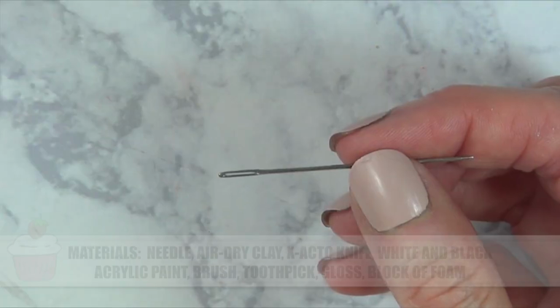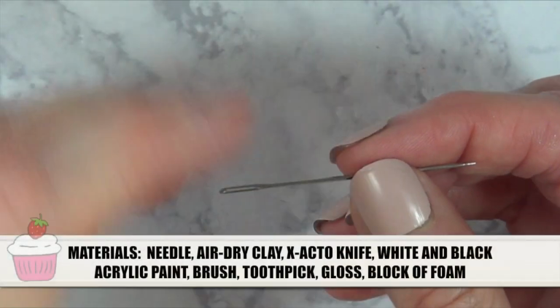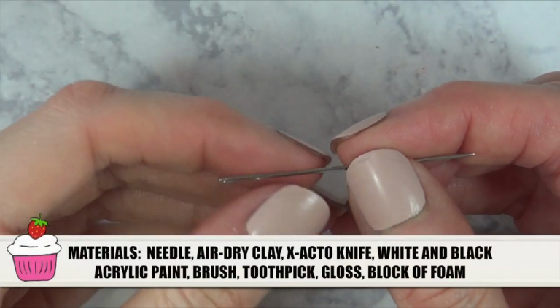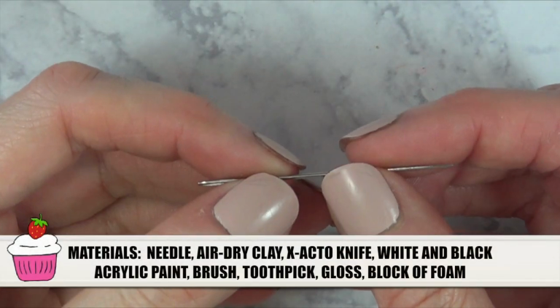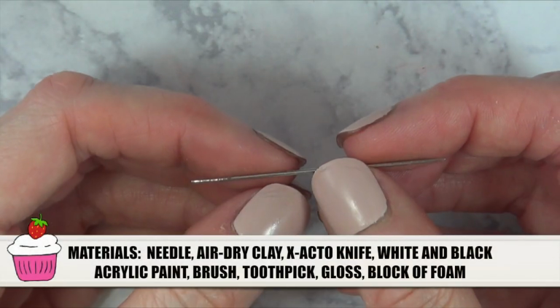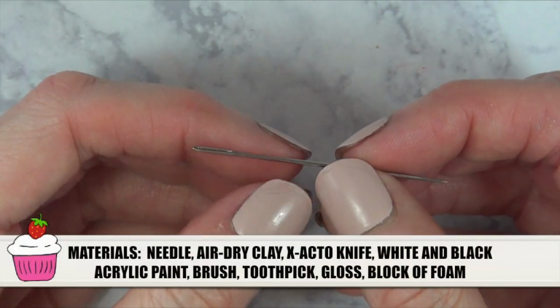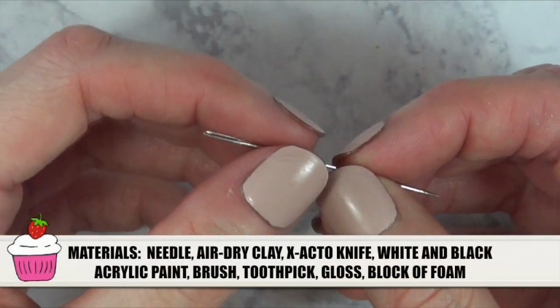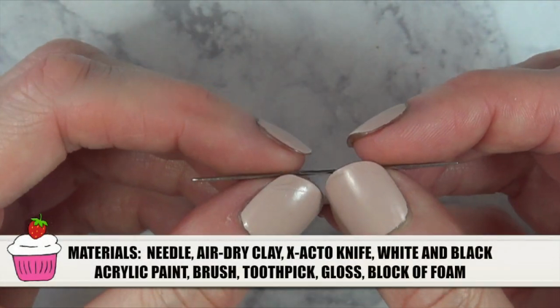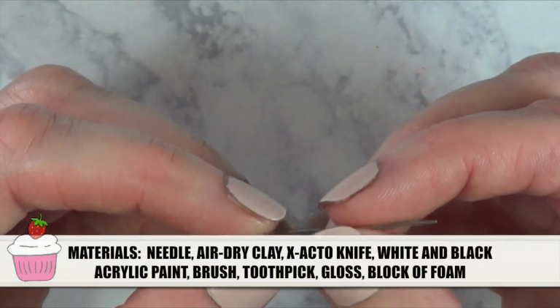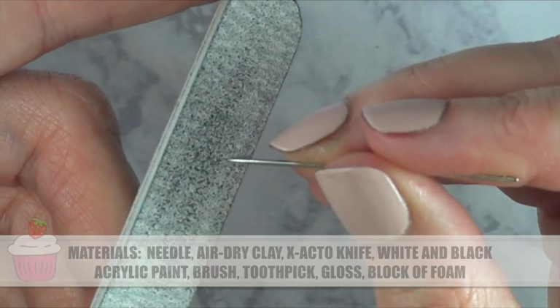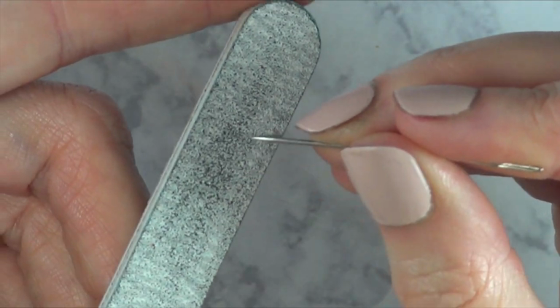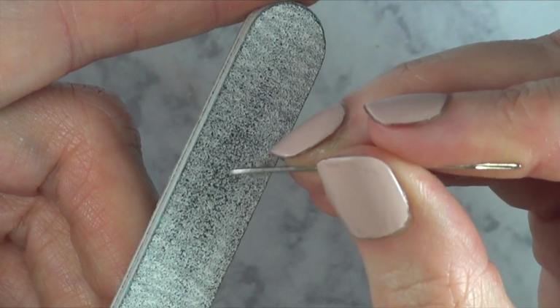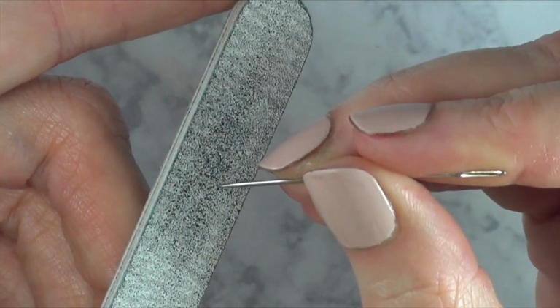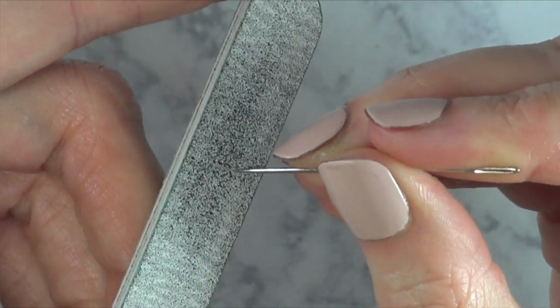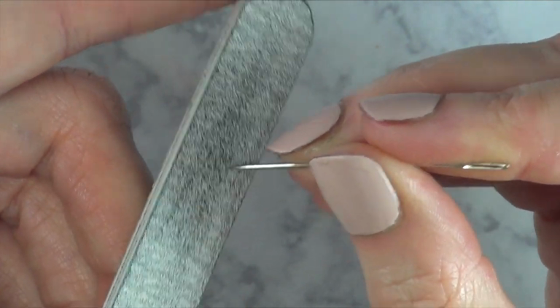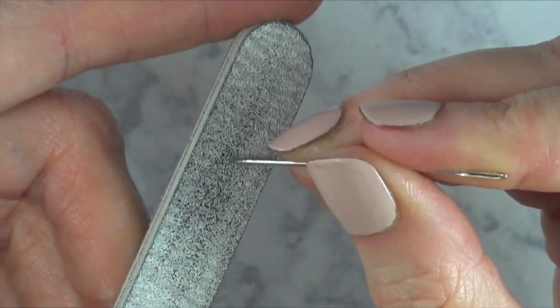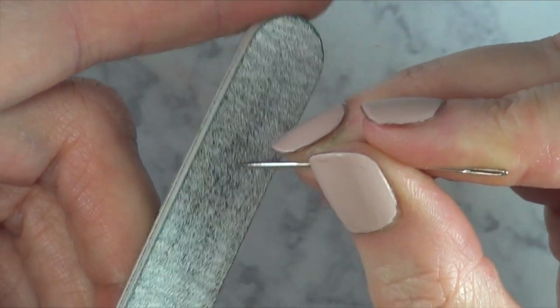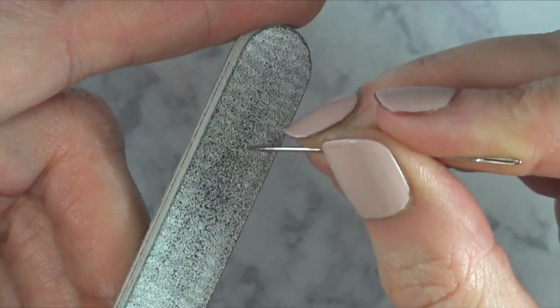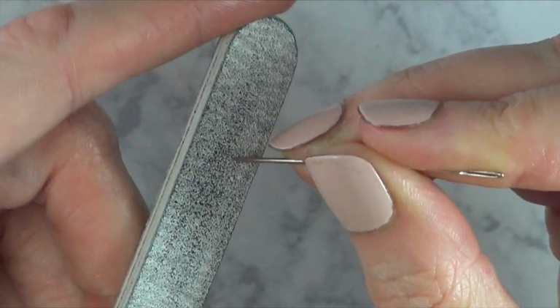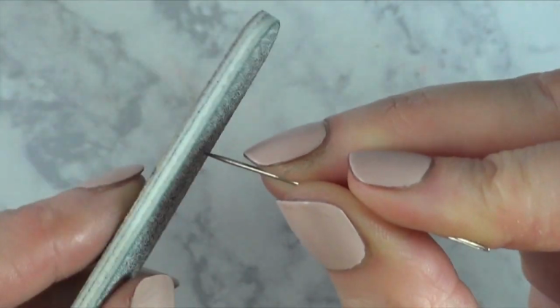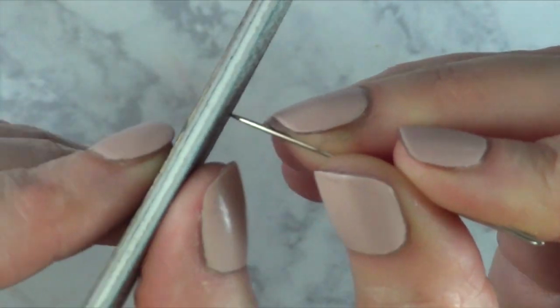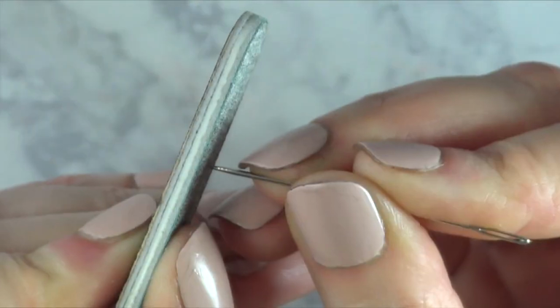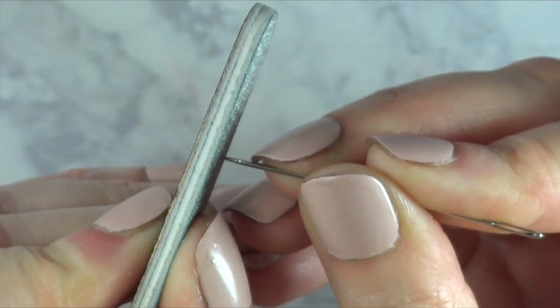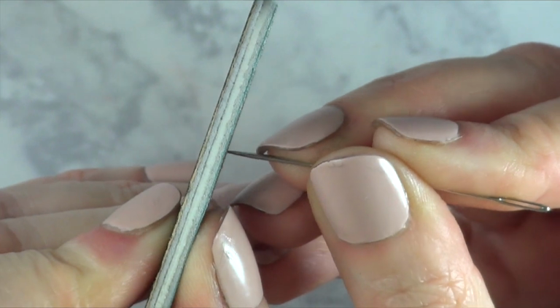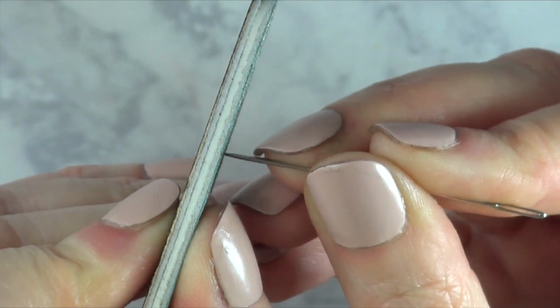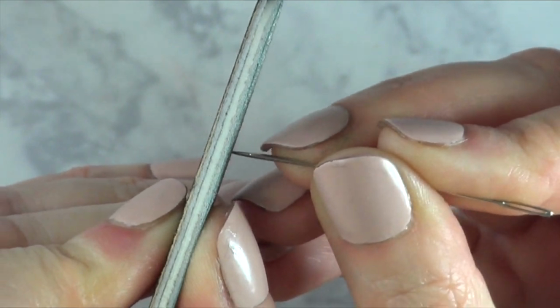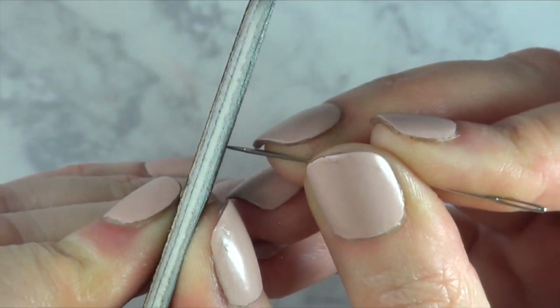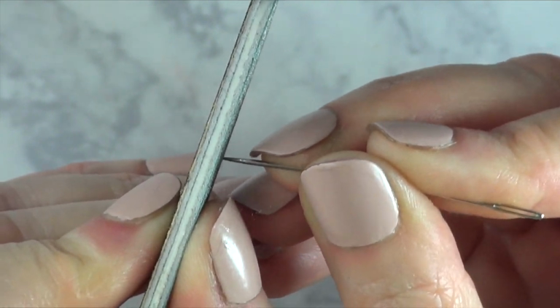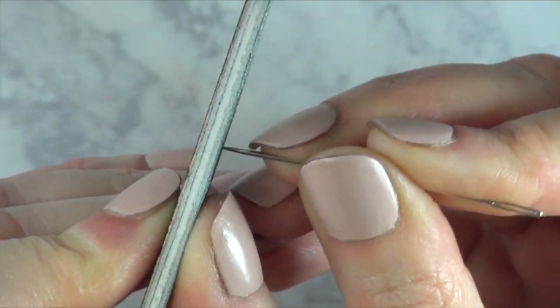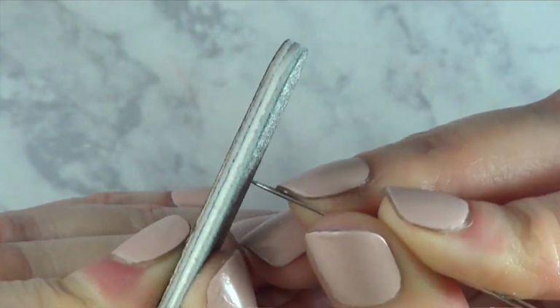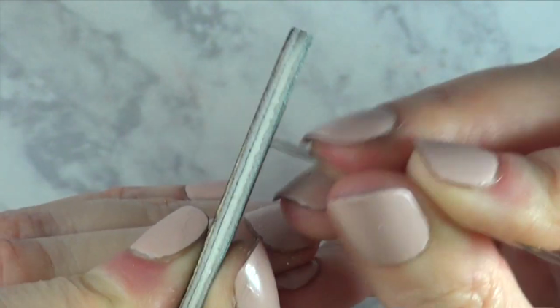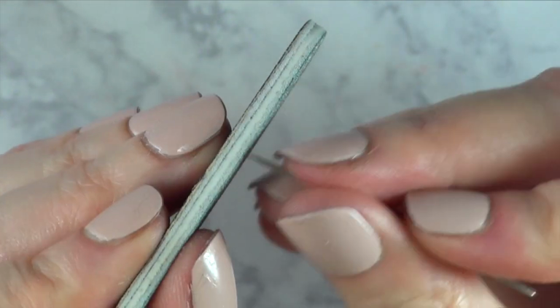For this one, we need a needle. I'm going to smooth the pointy part, and I'm going to be doing this with a nail file. It's pretty simple — you just have to go back and forth until the pointy part is gone and it's not super pointy anymore, kind of like round.